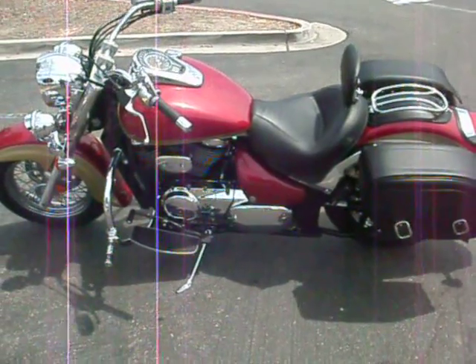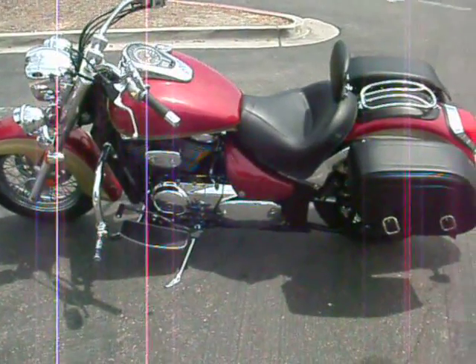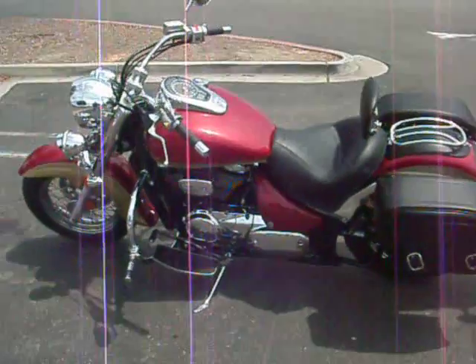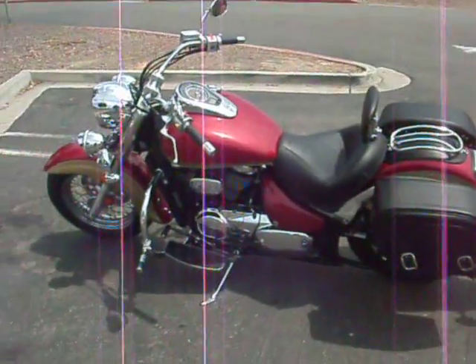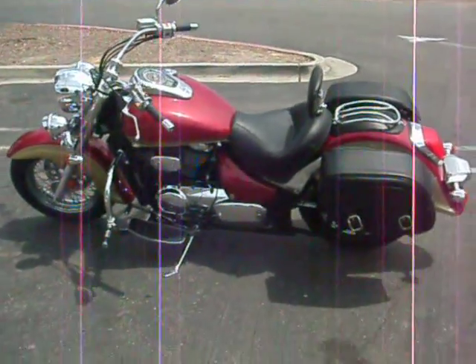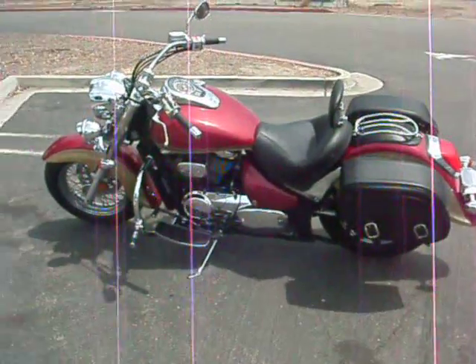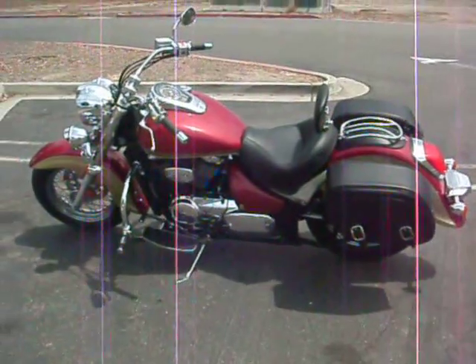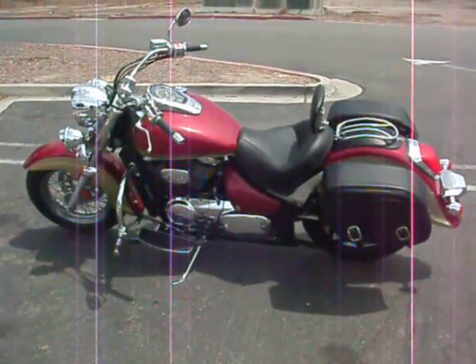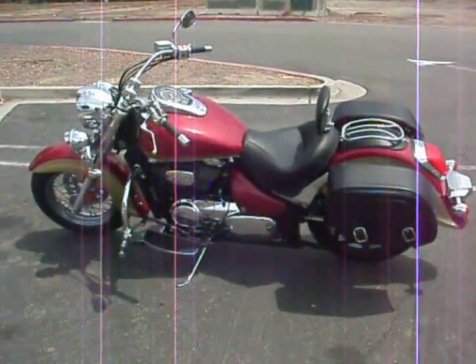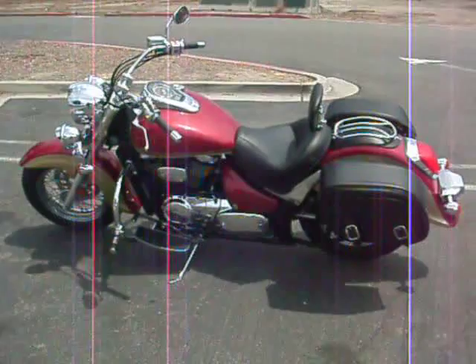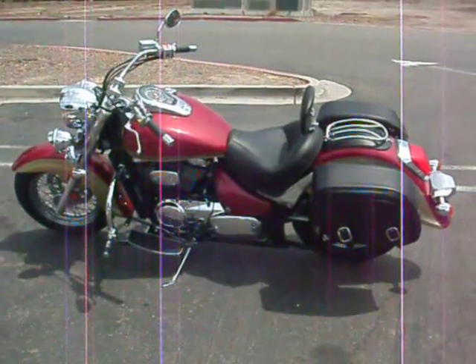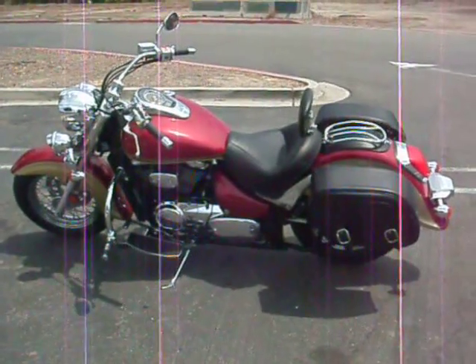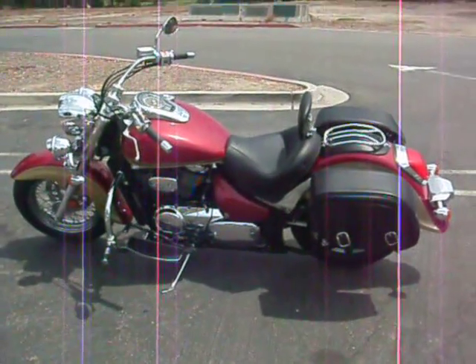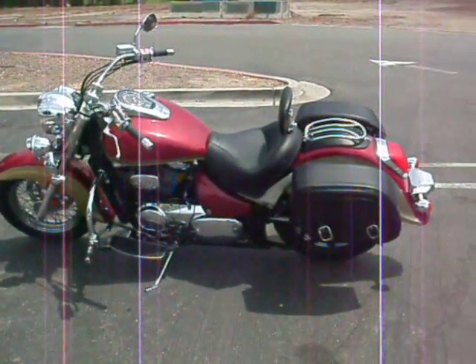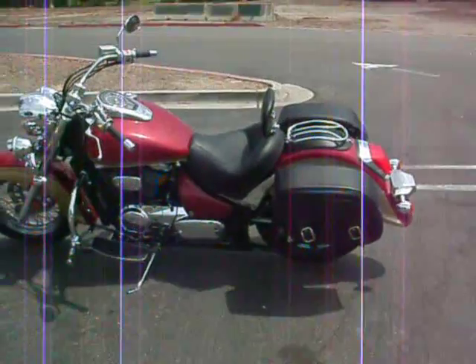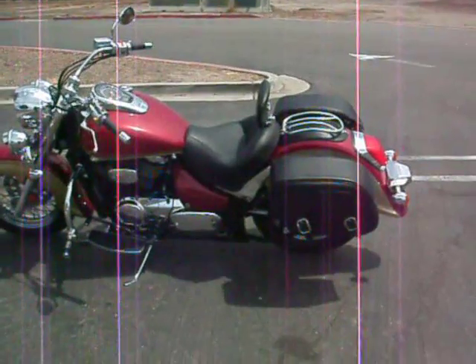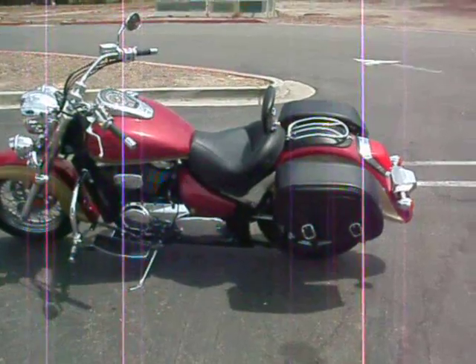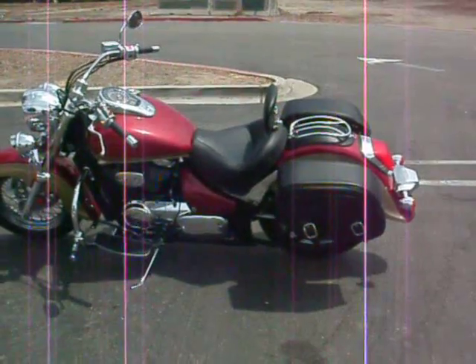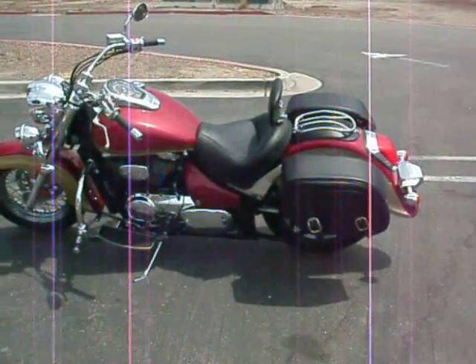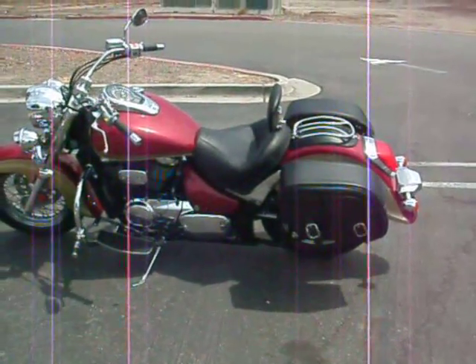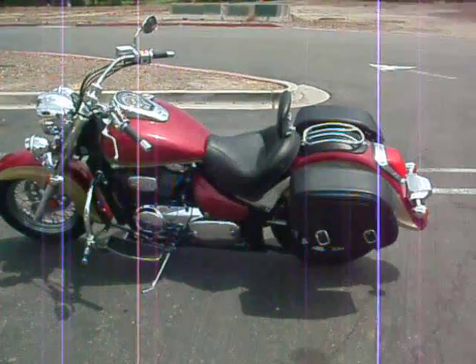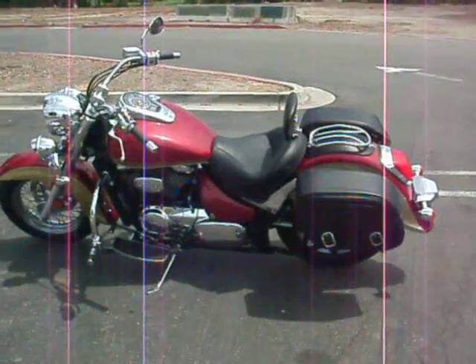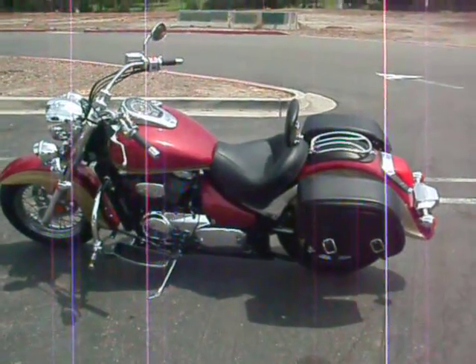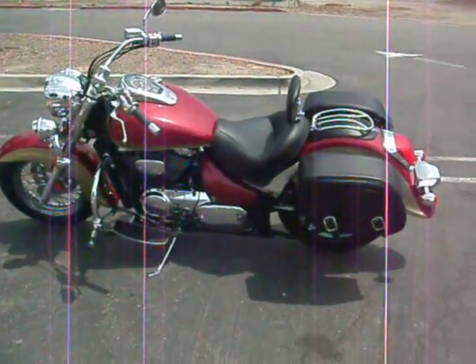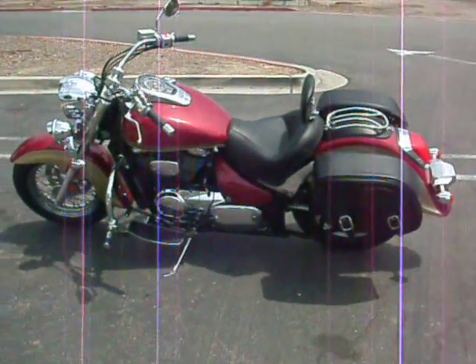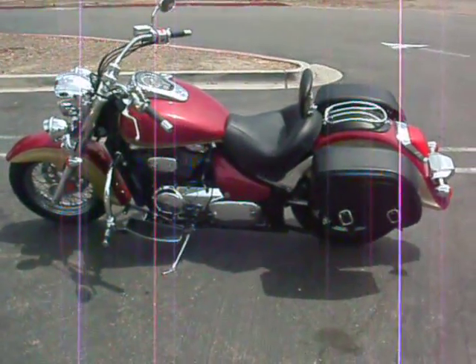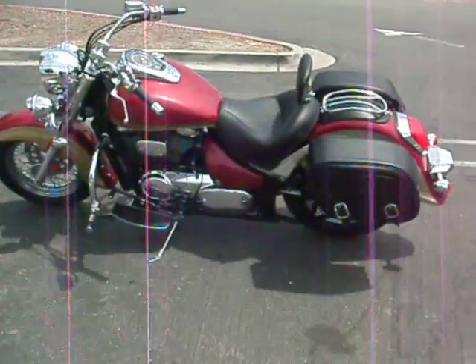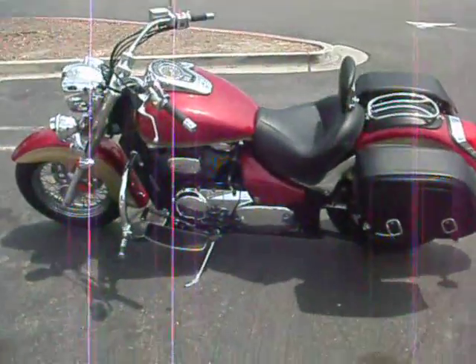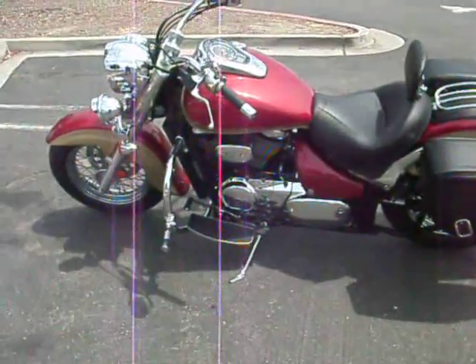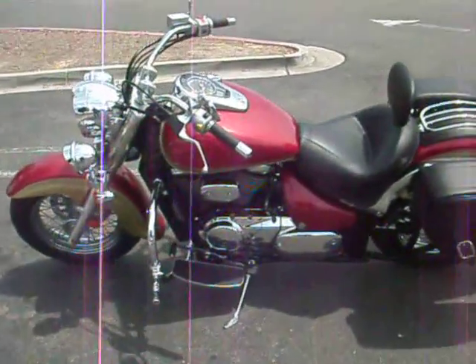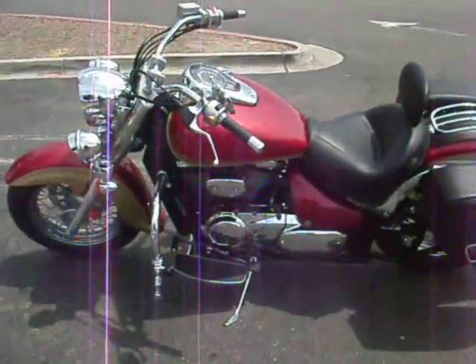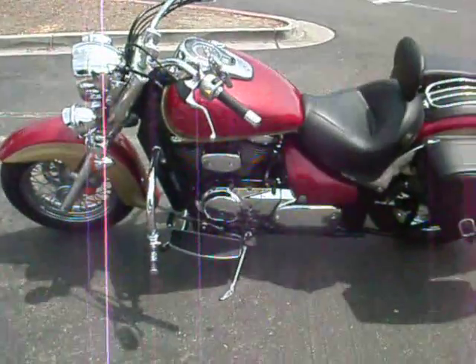Hi everyone, this is my bike, my 2009 Suzuki. It has new Boulevard bags on it, new luggage rack and bib, new Mustang seat, two tone colors.